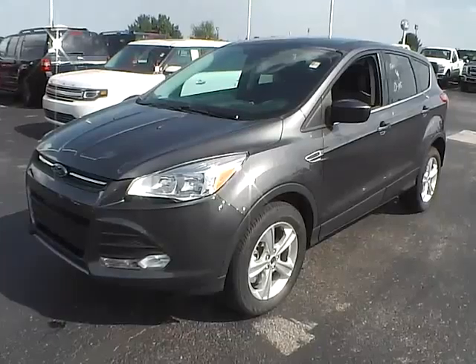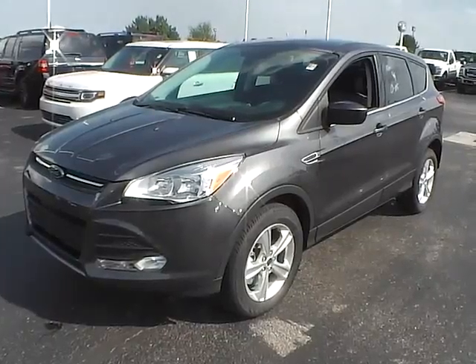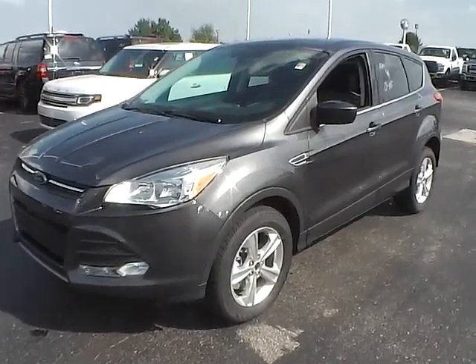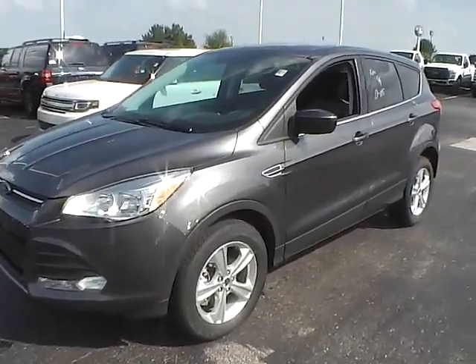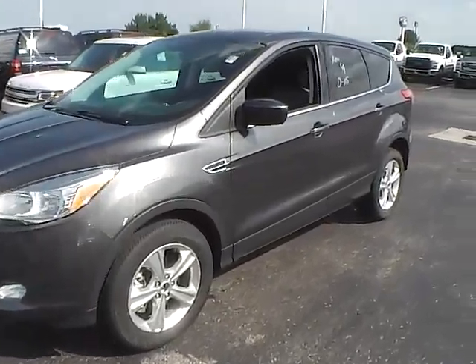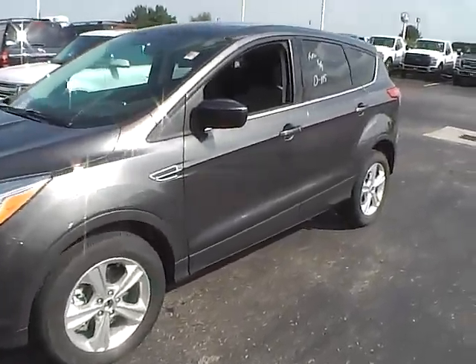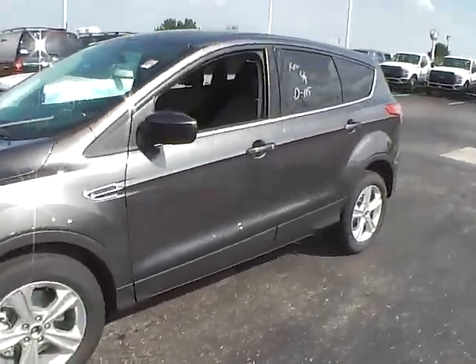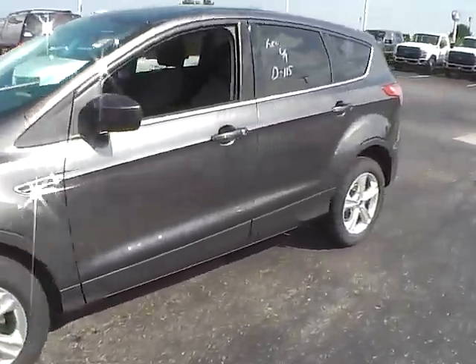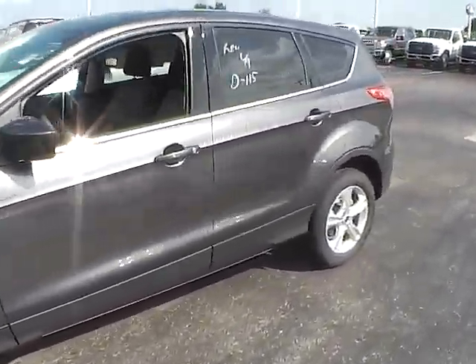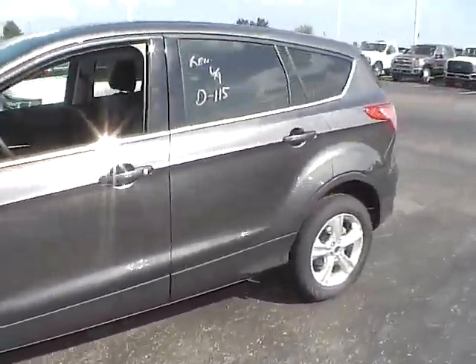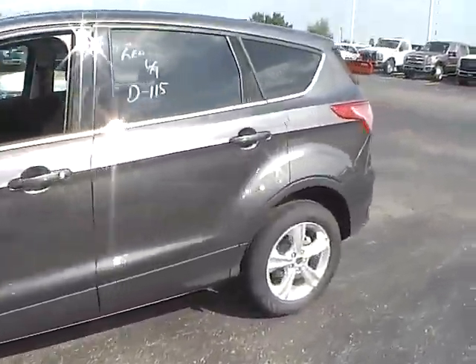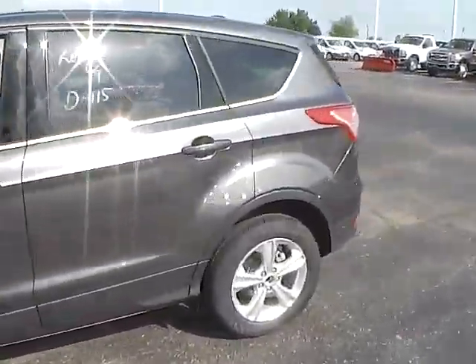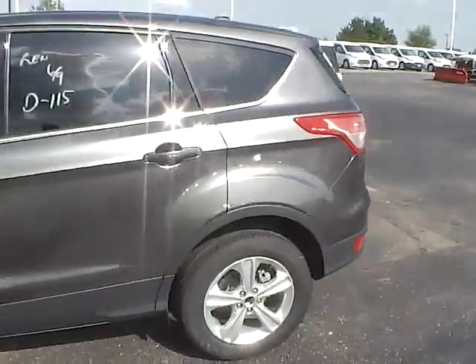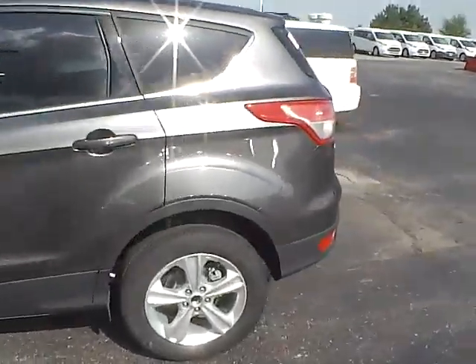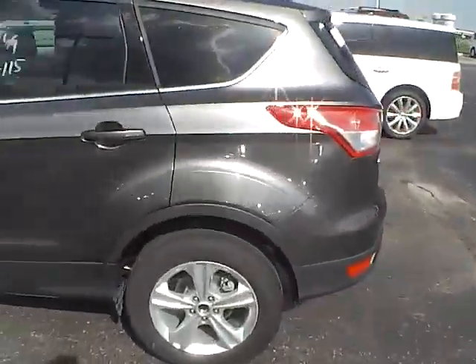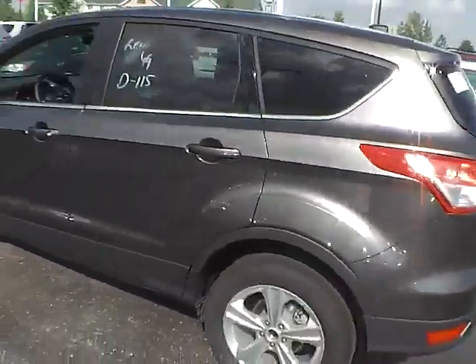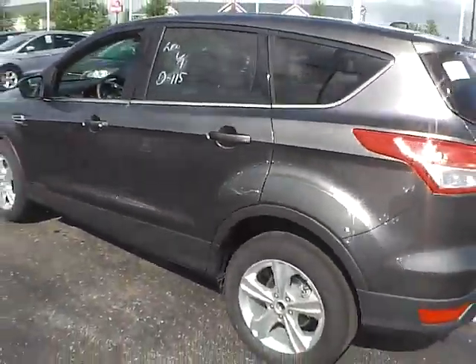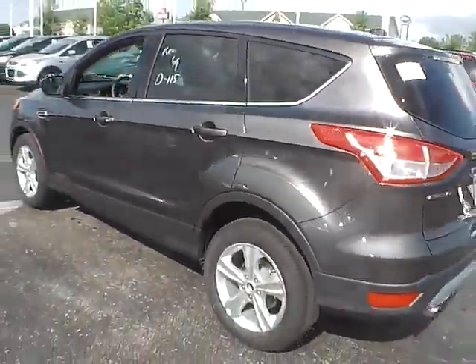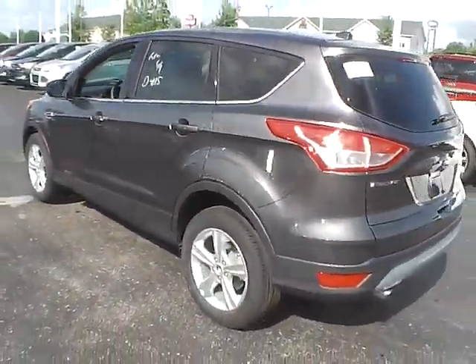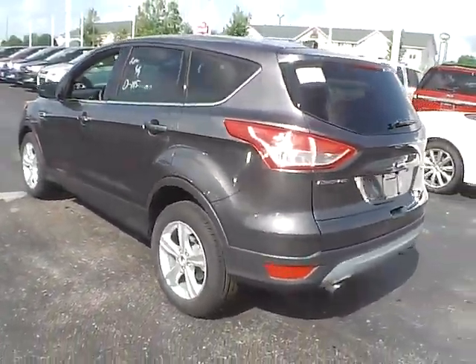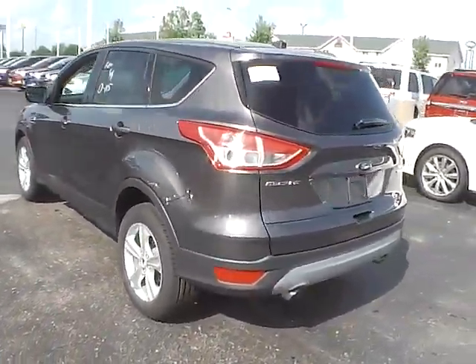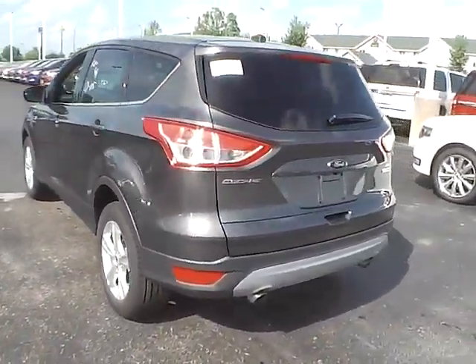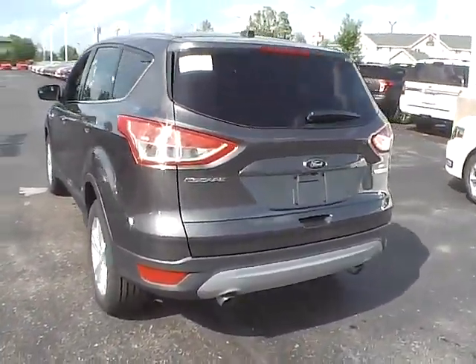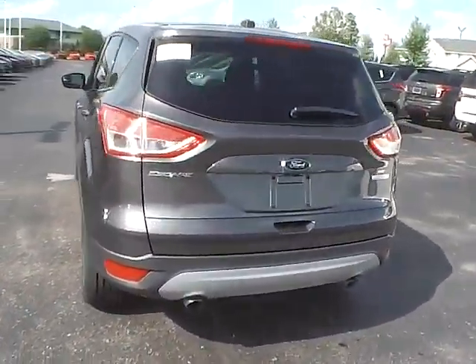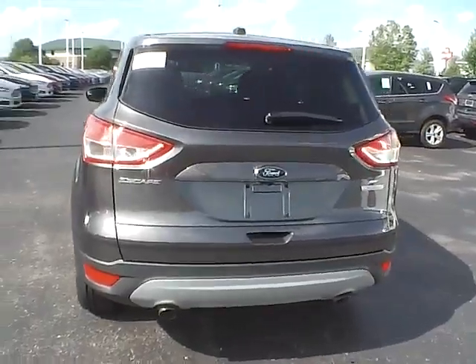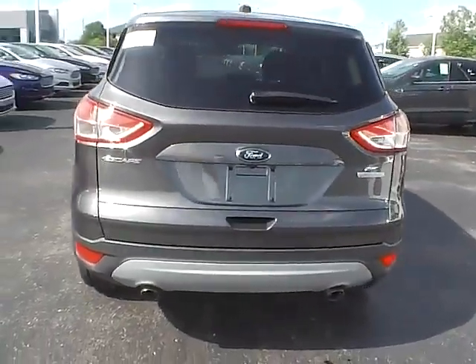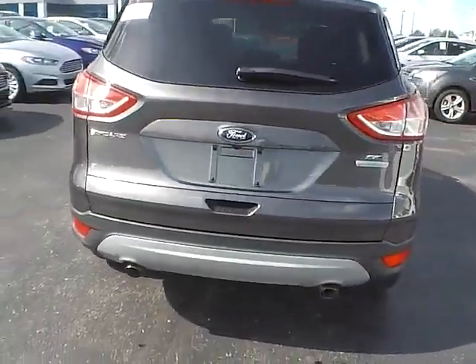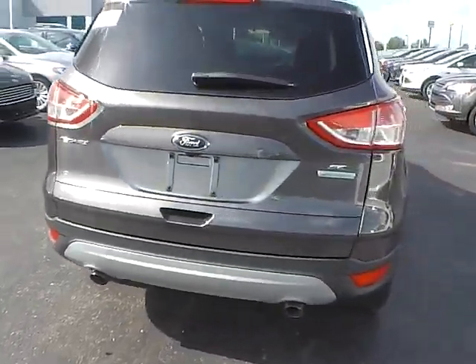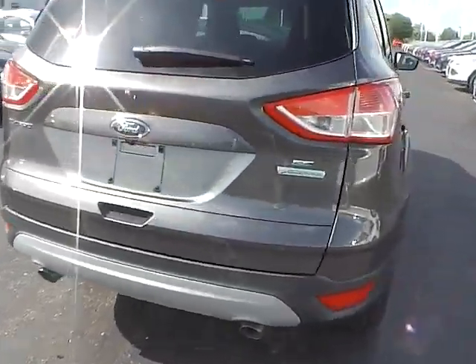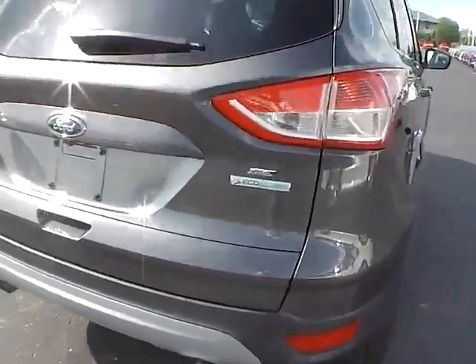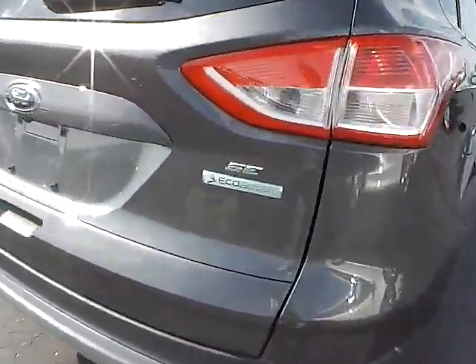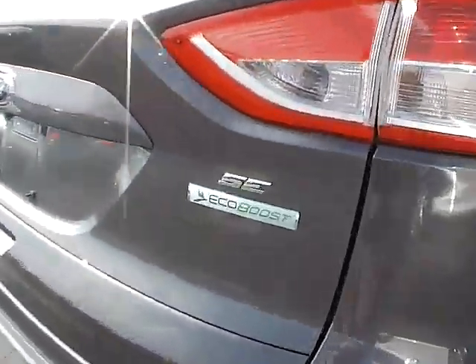Today we've got a 2015 Ford Escape SE with a magnetic exterior and a charcoal black interior. Two-liter four-cylinder EcoBoost engine with a six-speed automatic transmission.